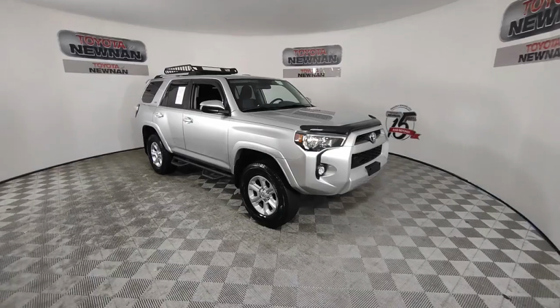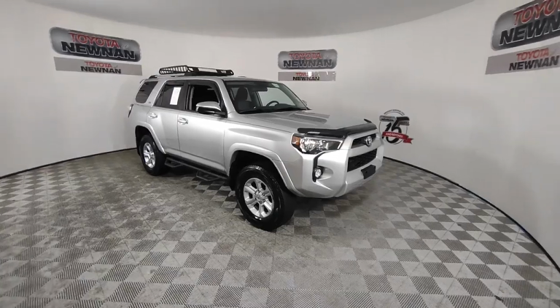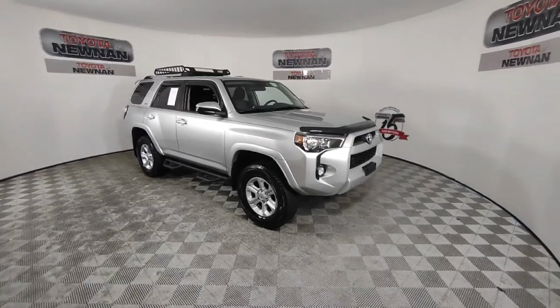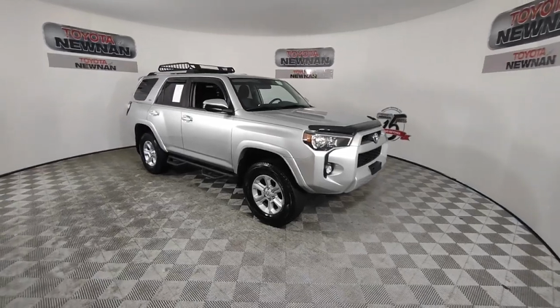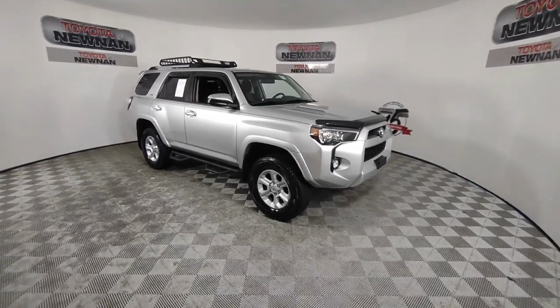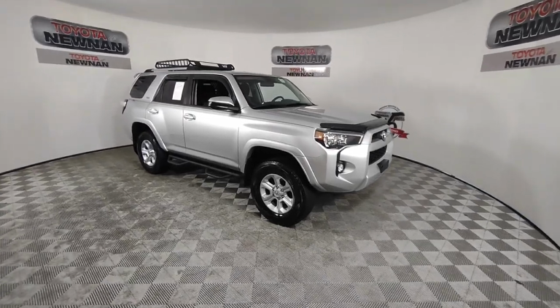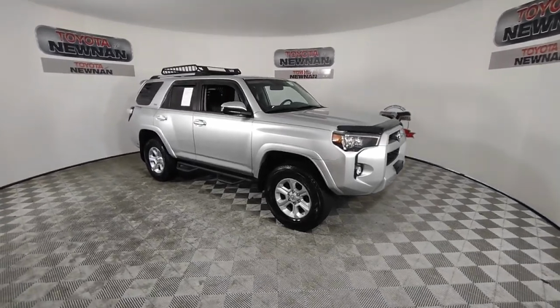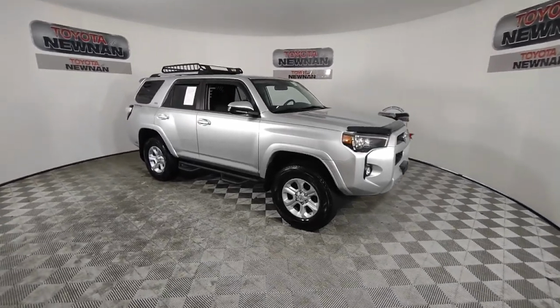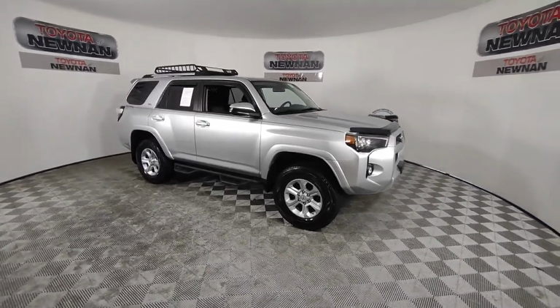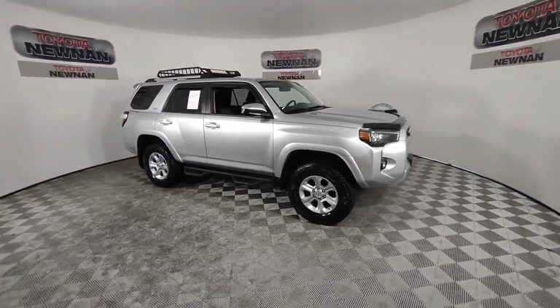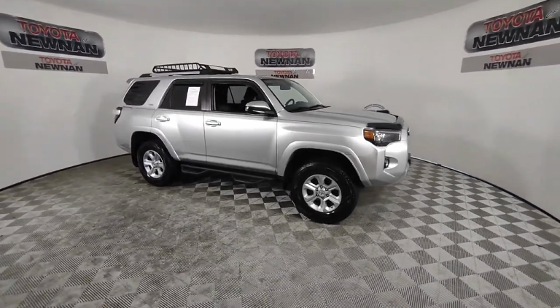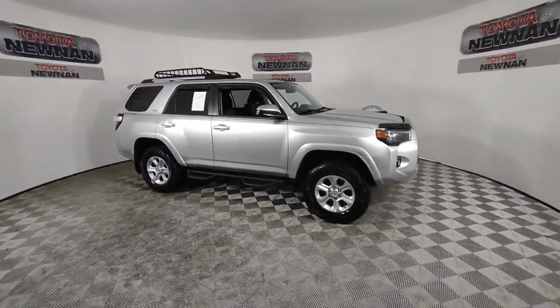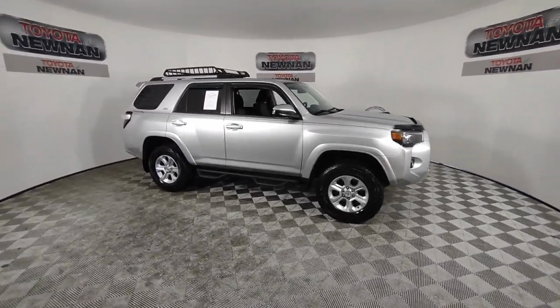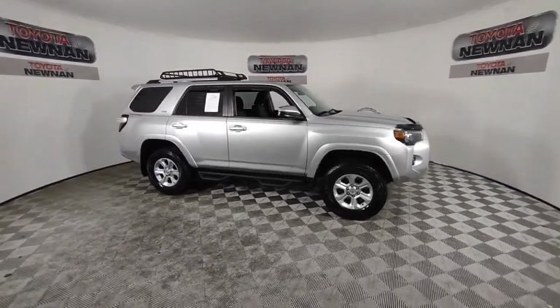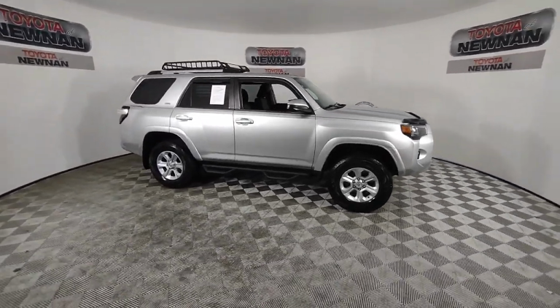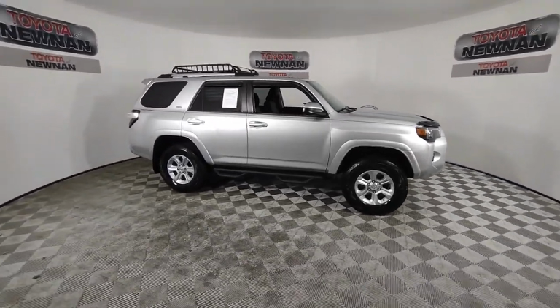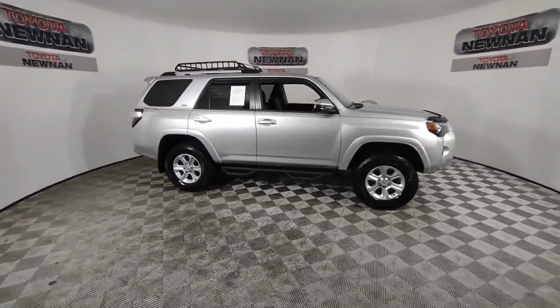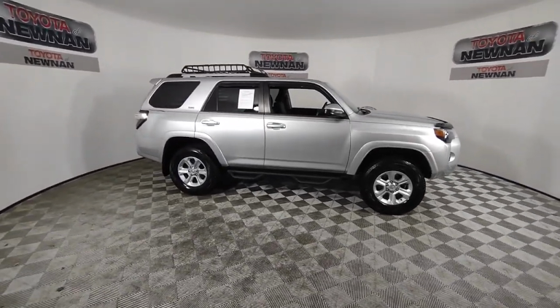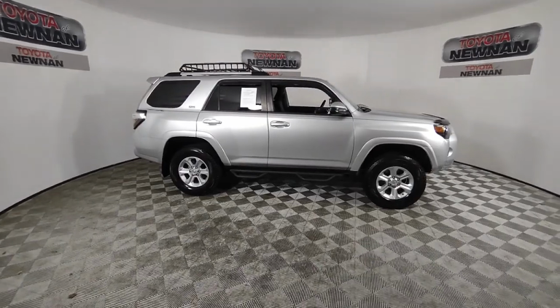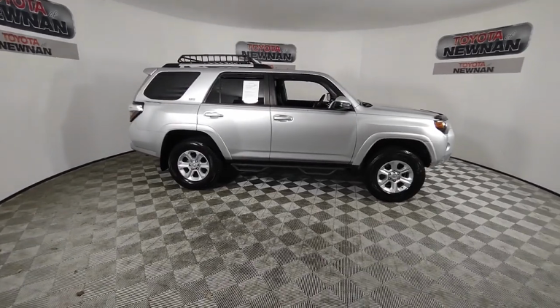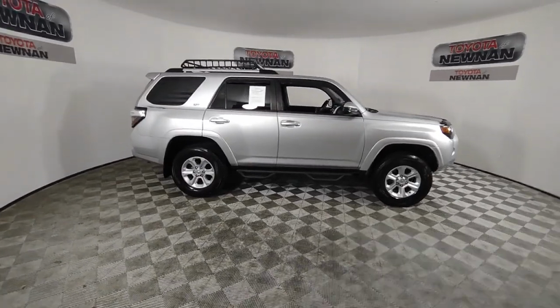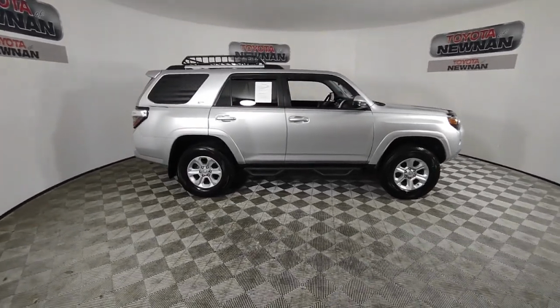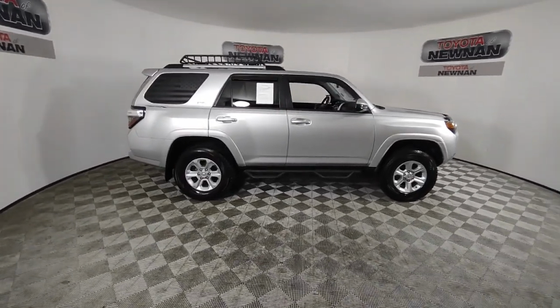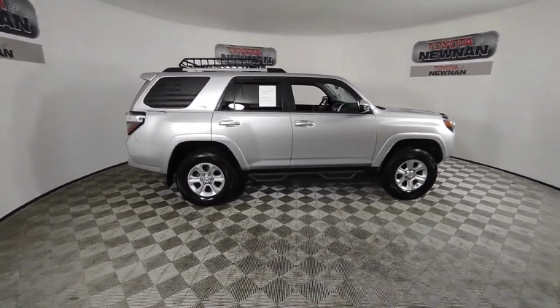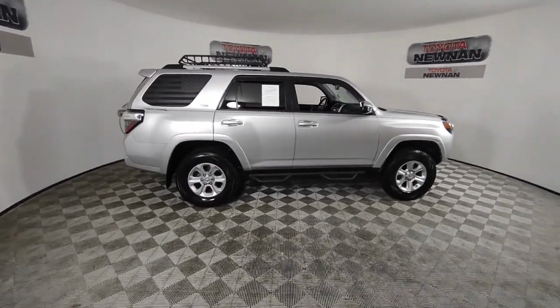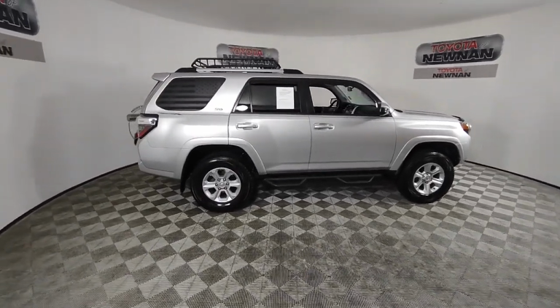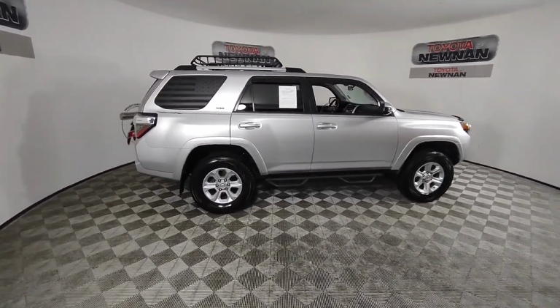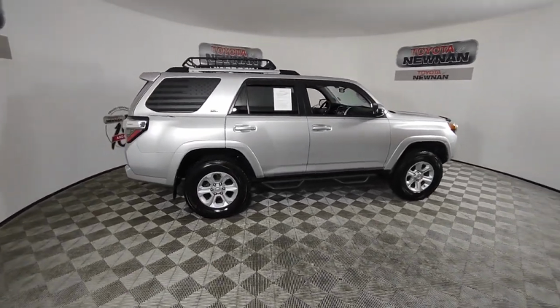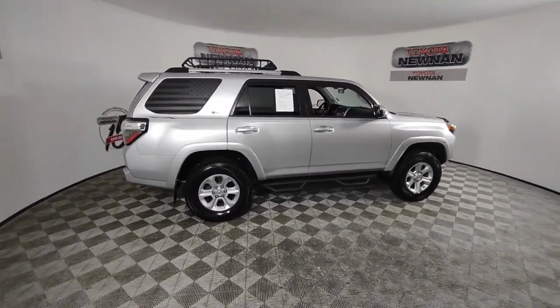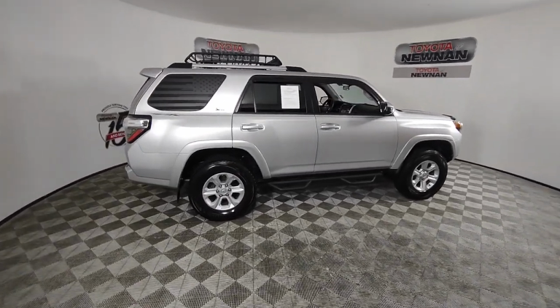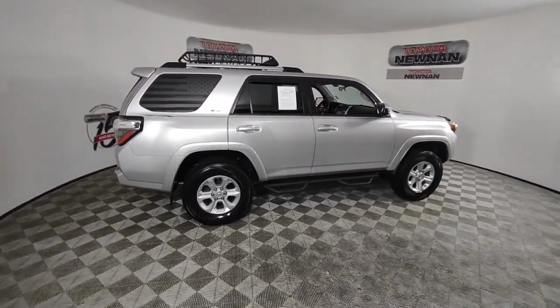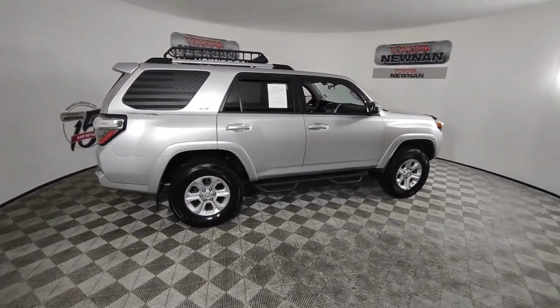You will love the features of this 2019 Toyota 4Runner. With less than 60,000 miles on the odometer, this vehicle stands out from the rest.